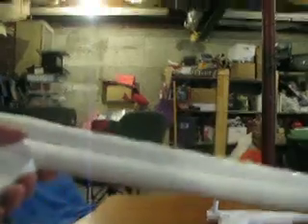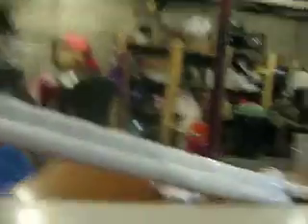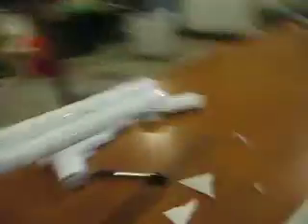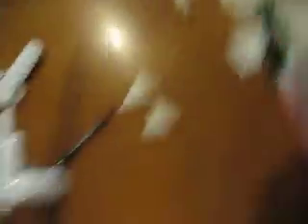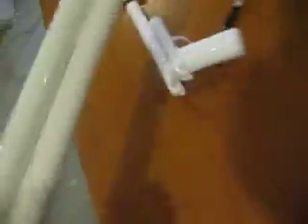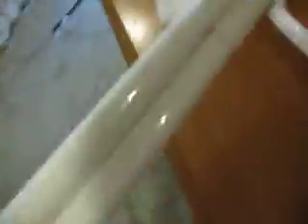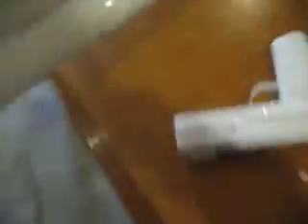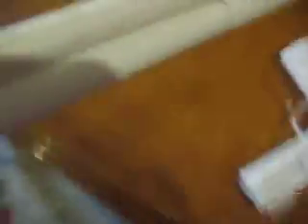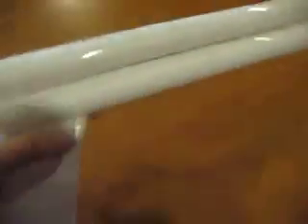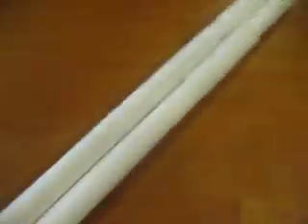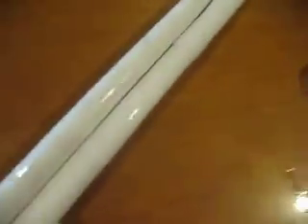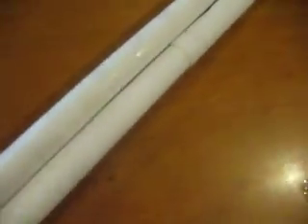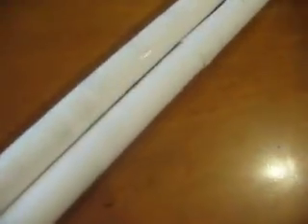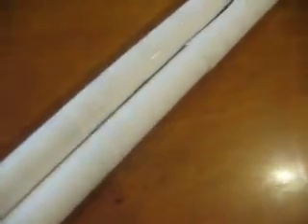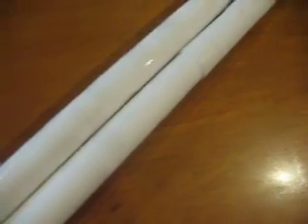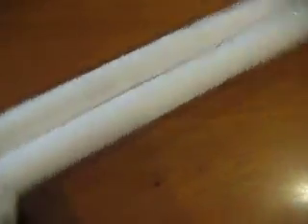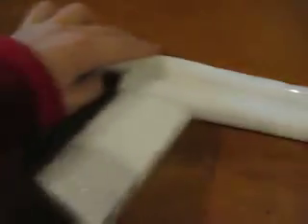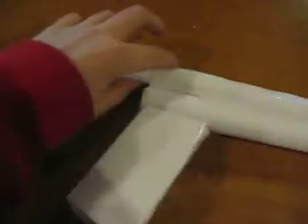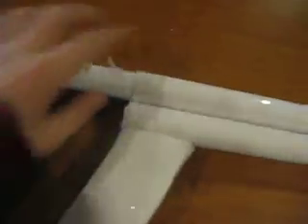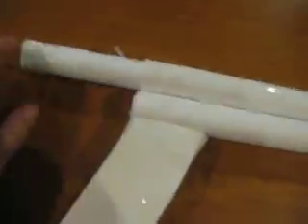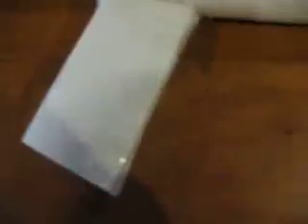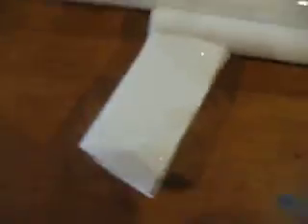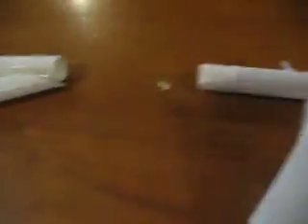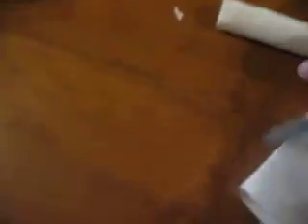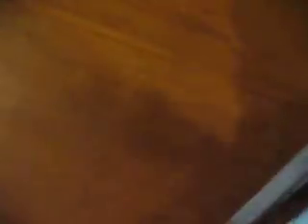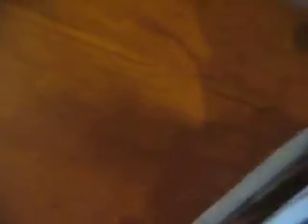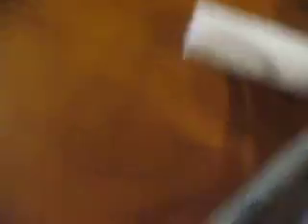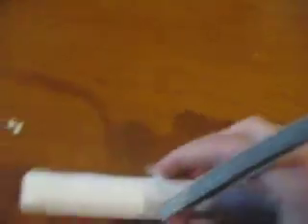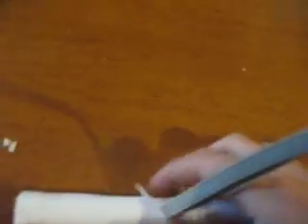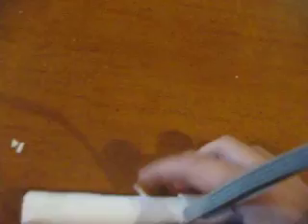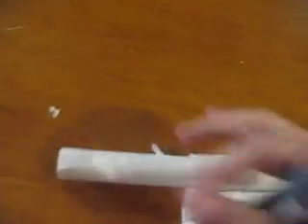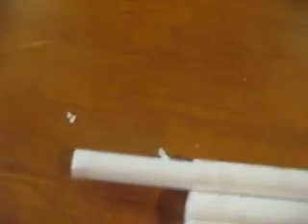And then I have a little attachment that I just made for it. Alright. This is what holds it together.